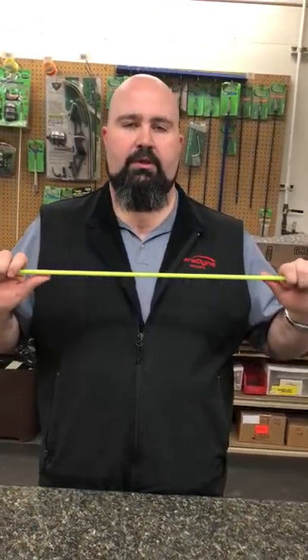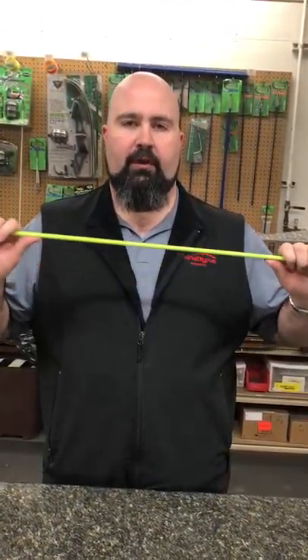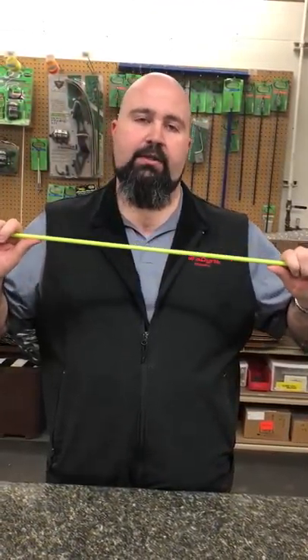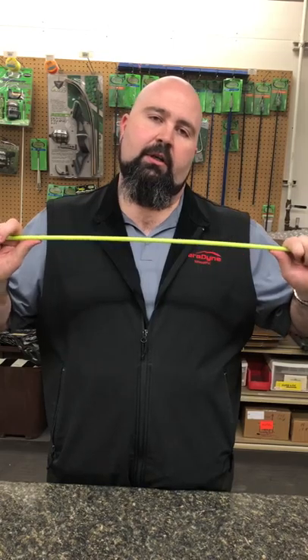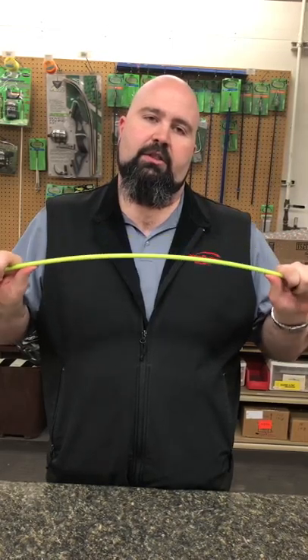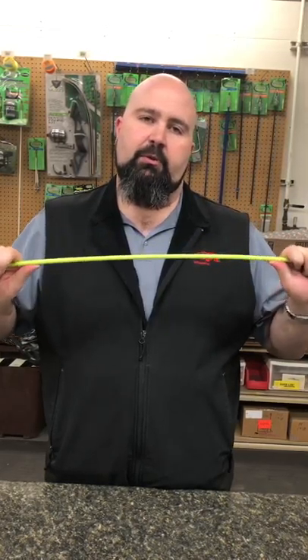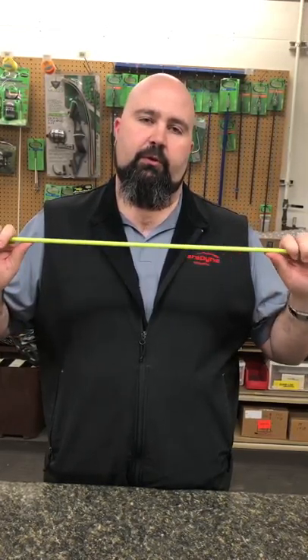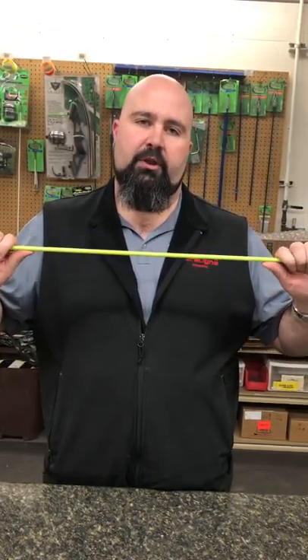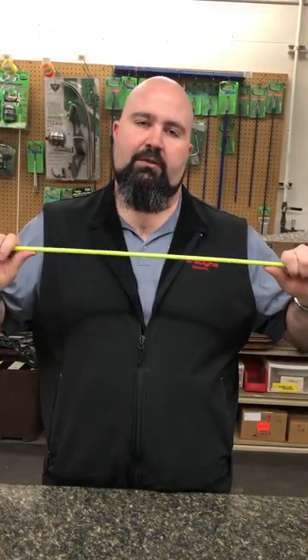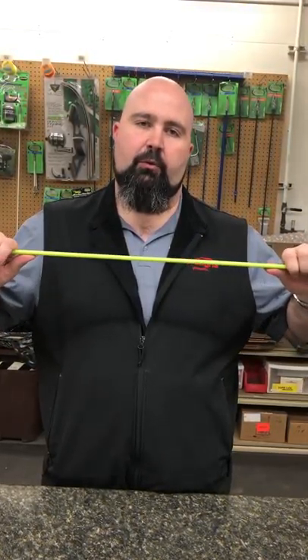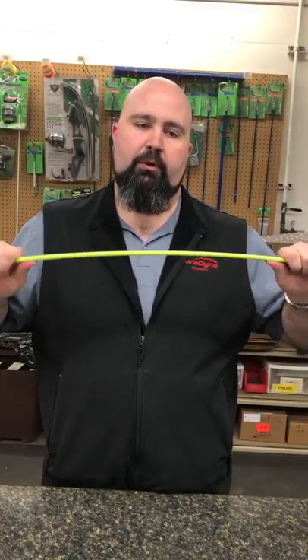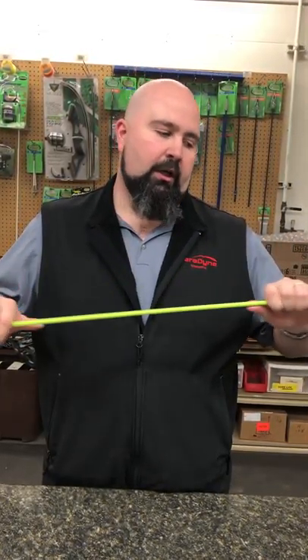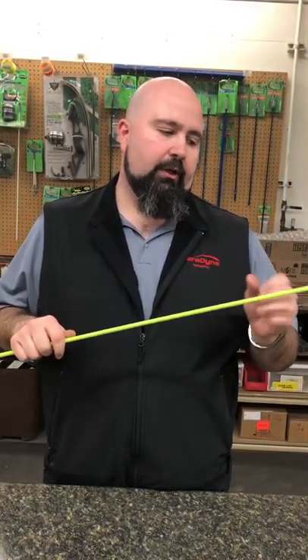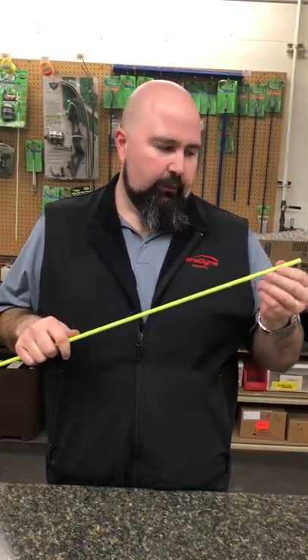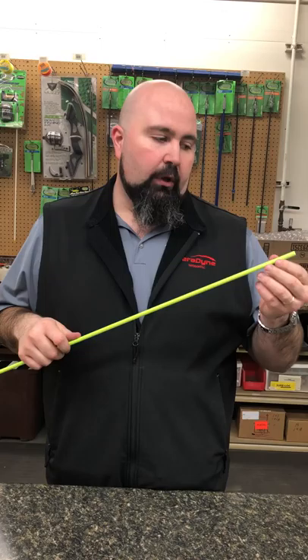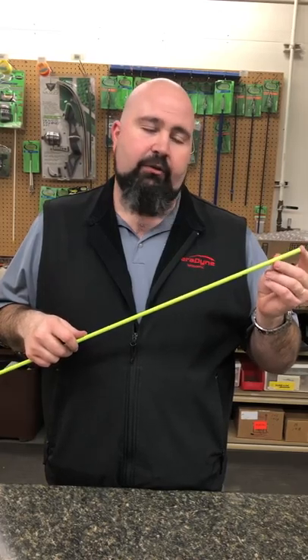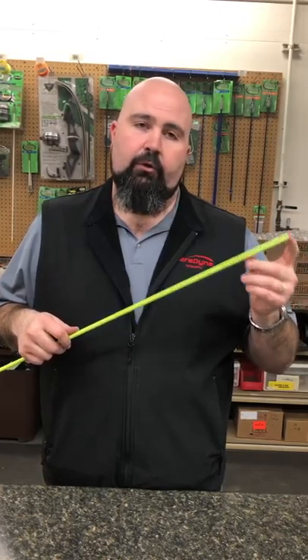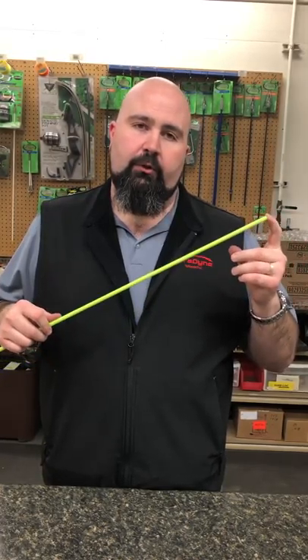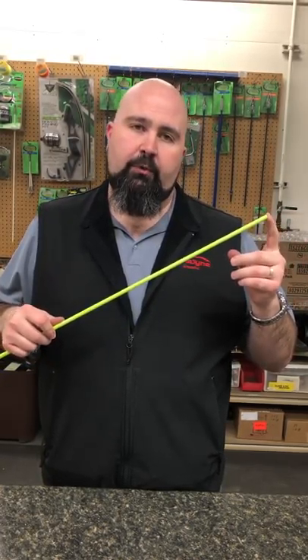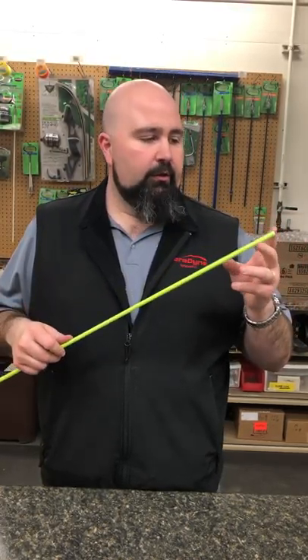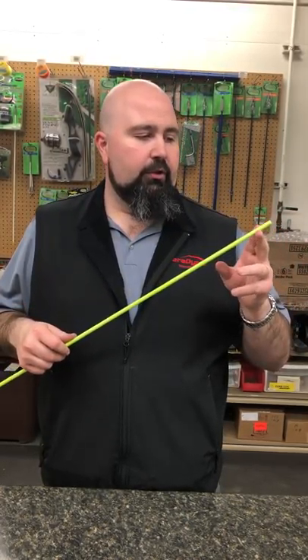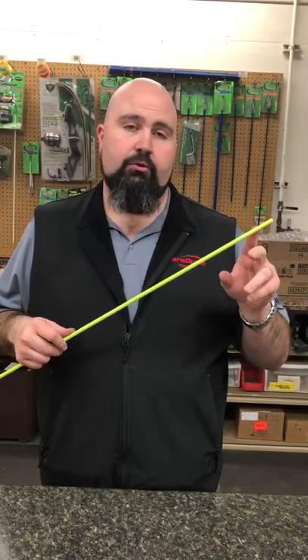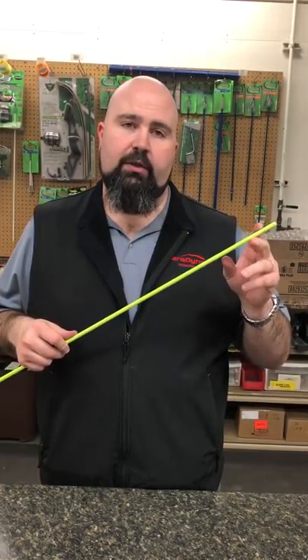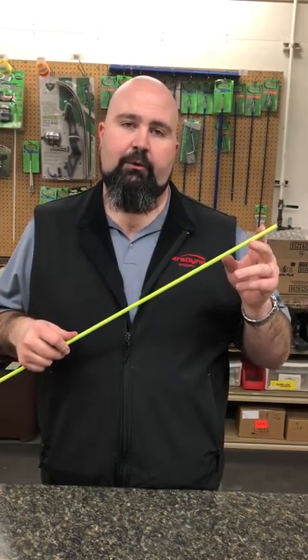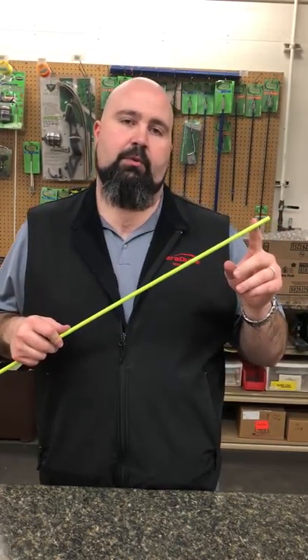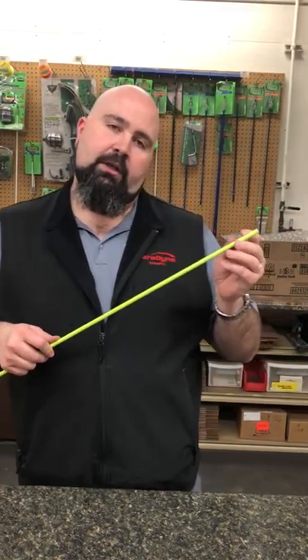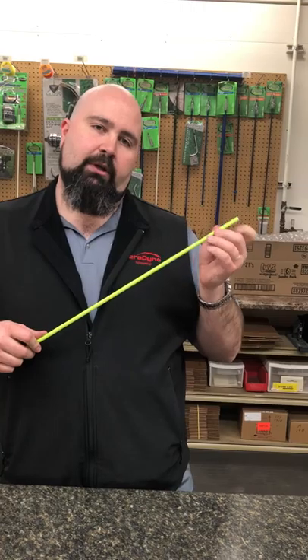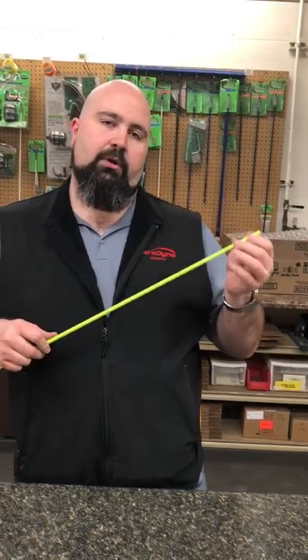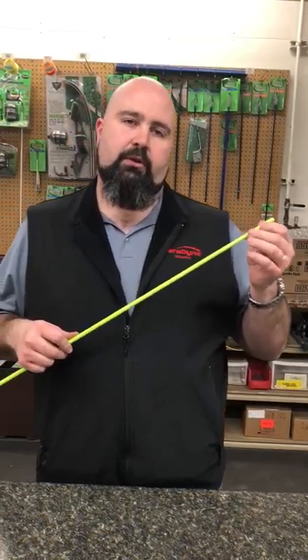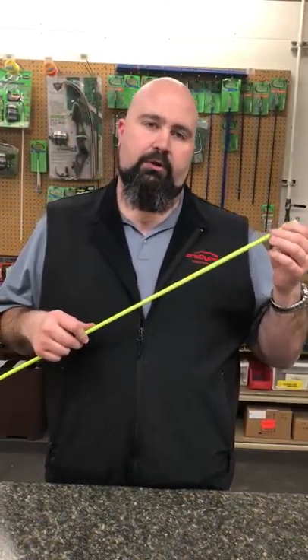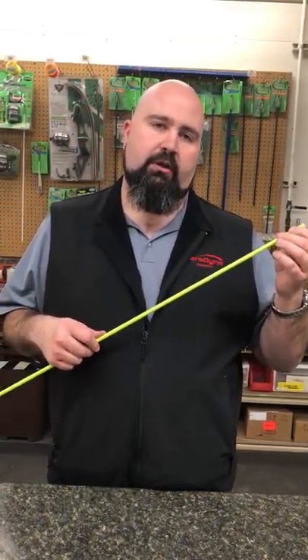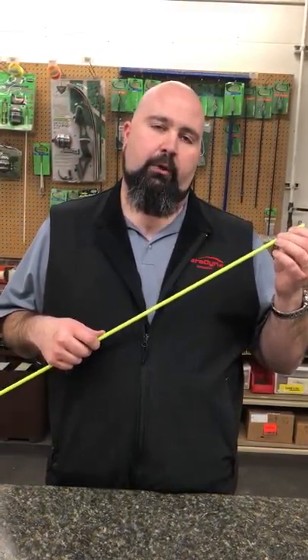We sell all of our points separately as well, so if you want to do some custom shafts you're more than welcome to do it. I do recommend that after you glue on your fish point, you drill and pin that with a spring pin. That way you always make sure that your point is going to stay on no matter what.